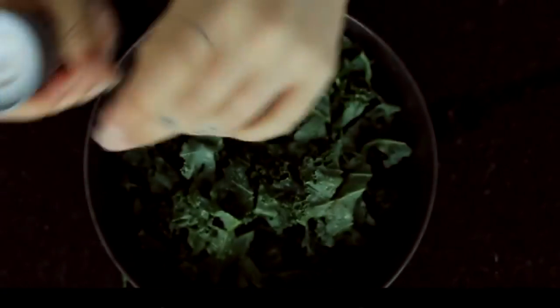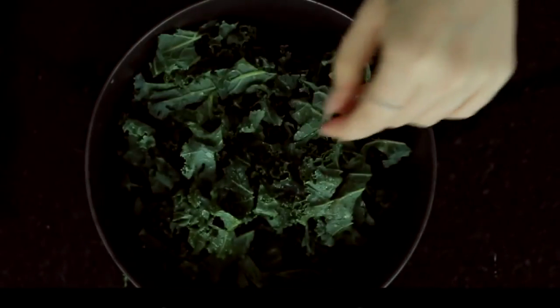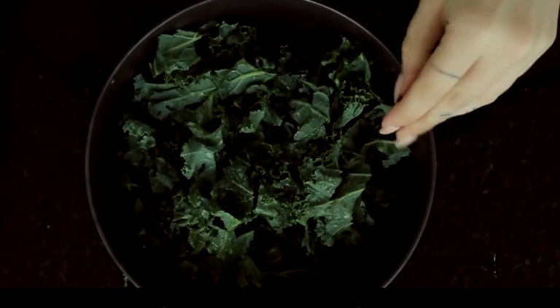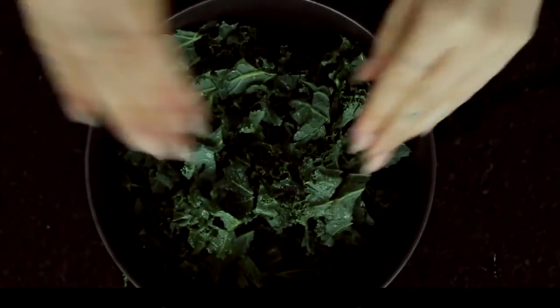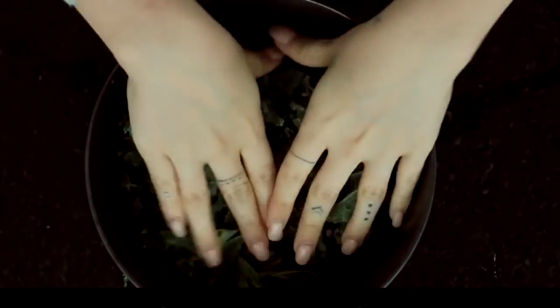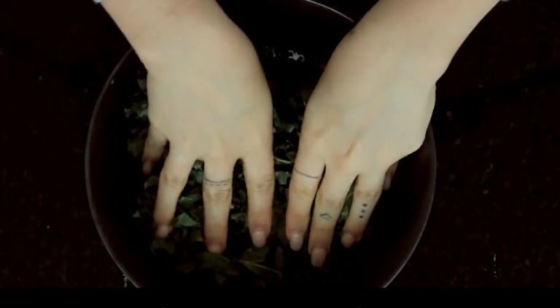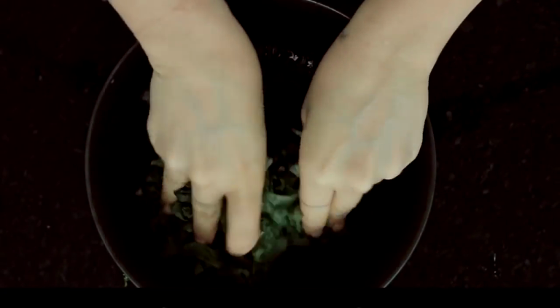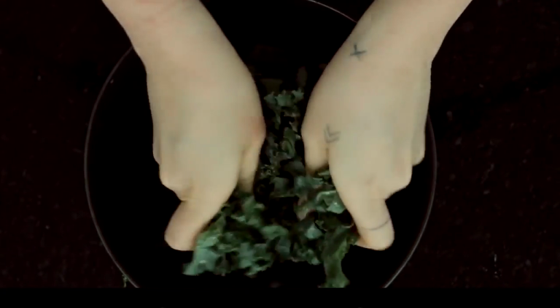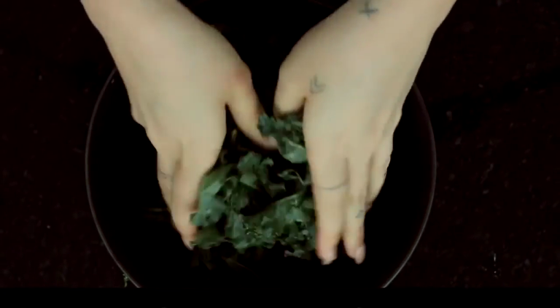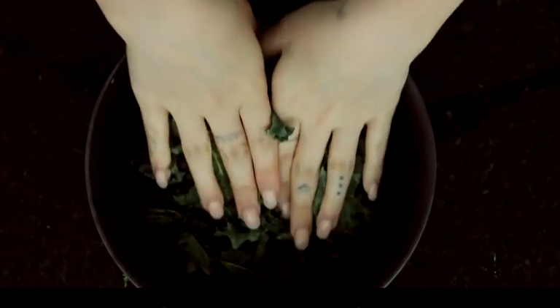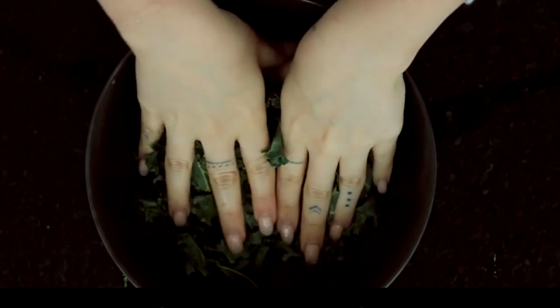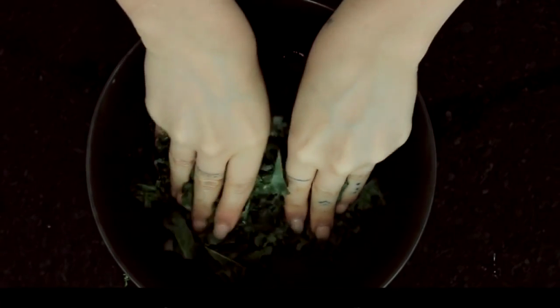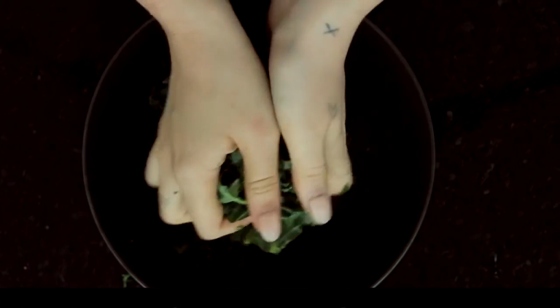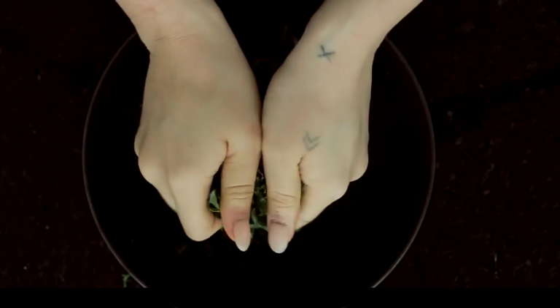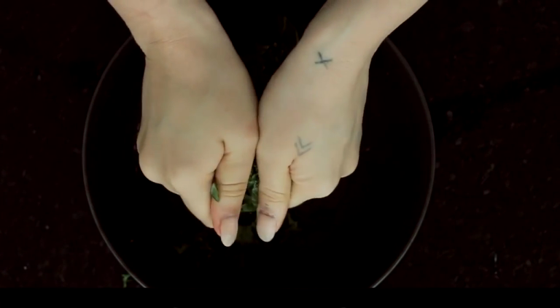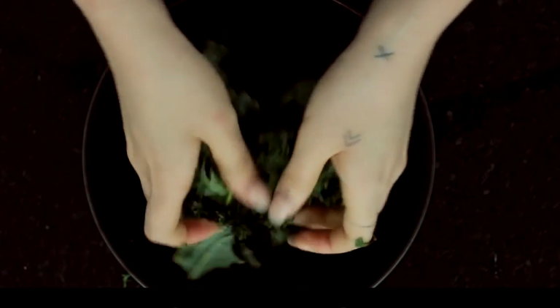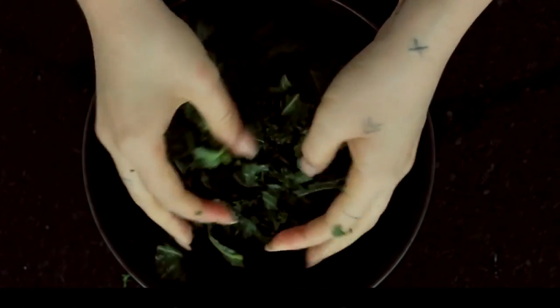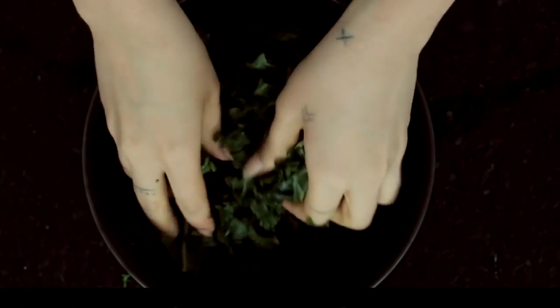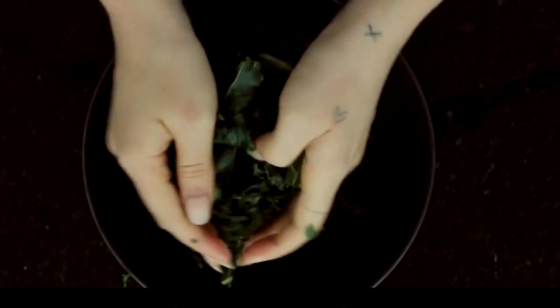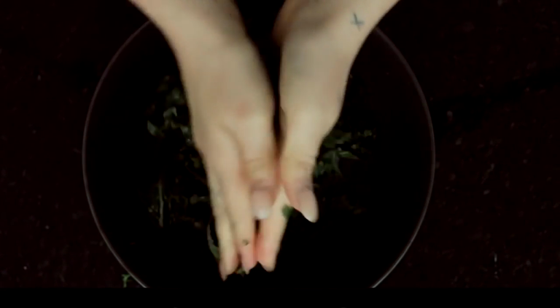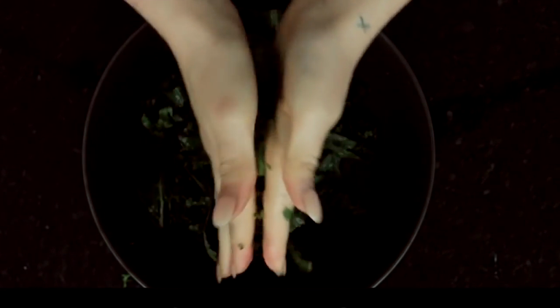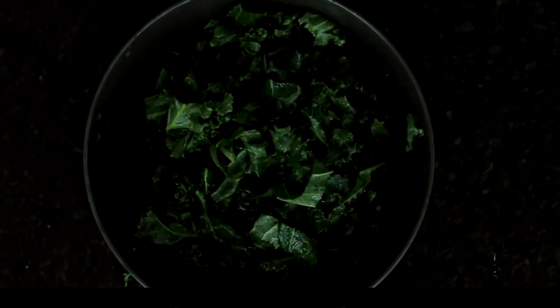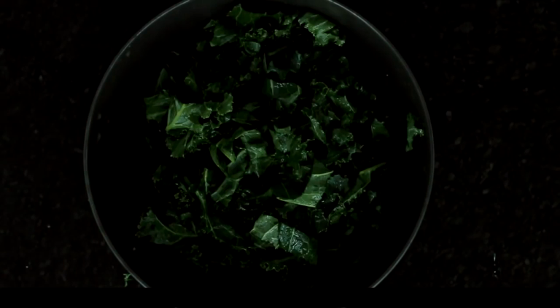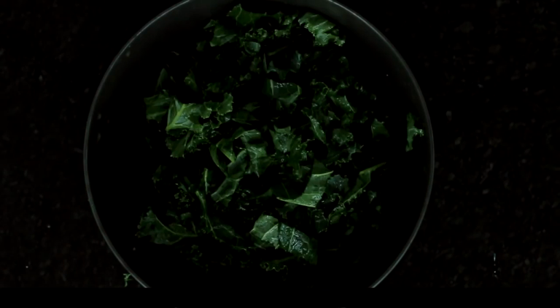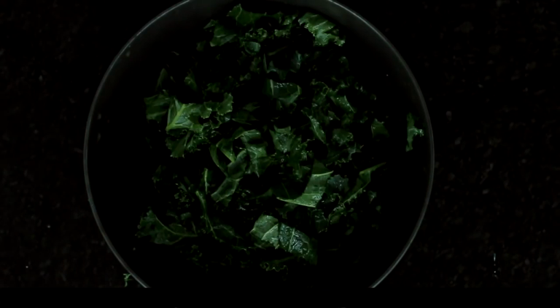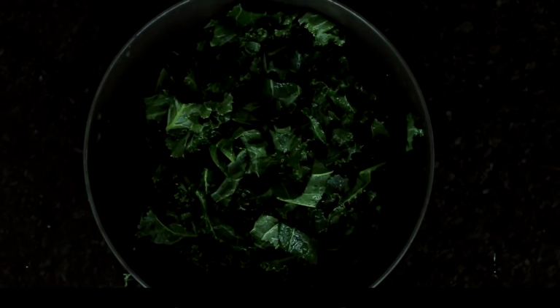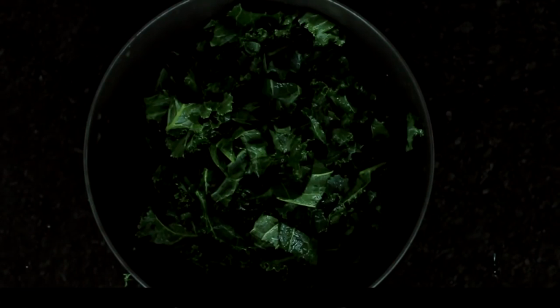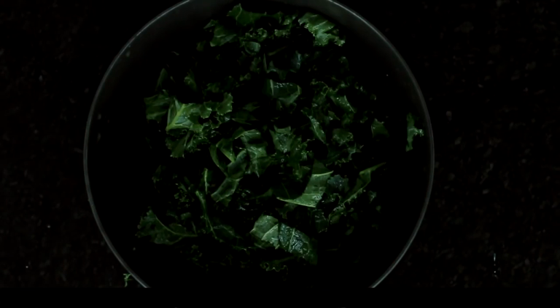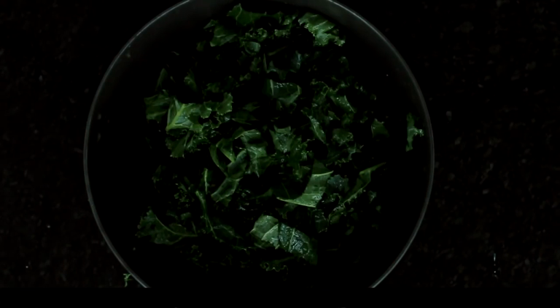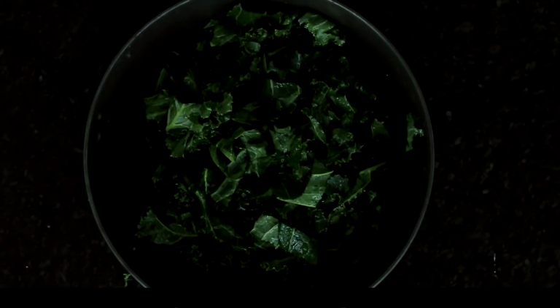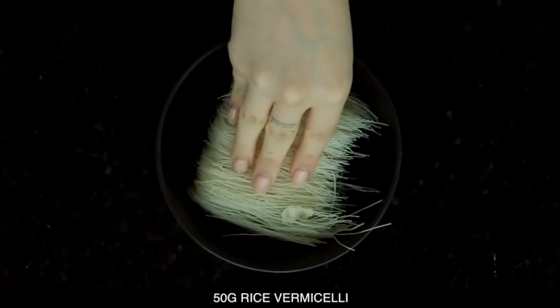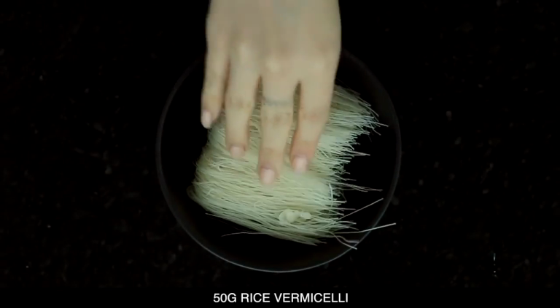Then I use the juice of the other half of the lemon and some Himalayan salt, and I'm just gonna massage that in so it has a nicer texture and flavor by the time we get to eat it. Now I'm just gonna move that aside and let it sit on its own.